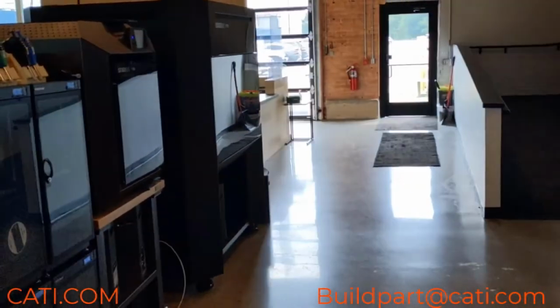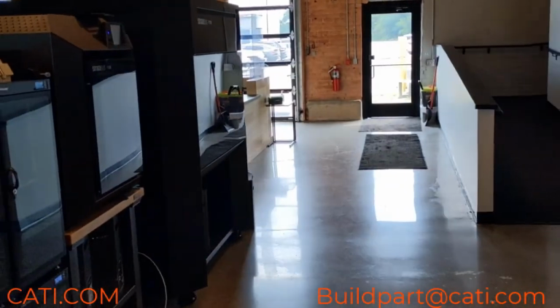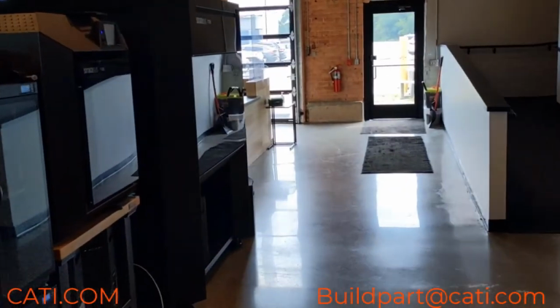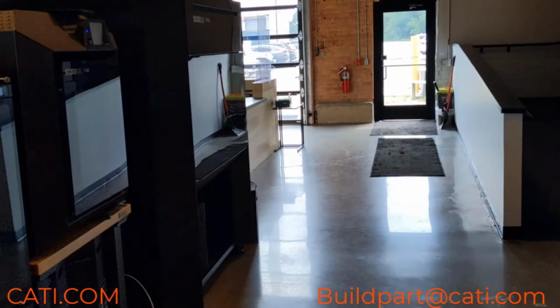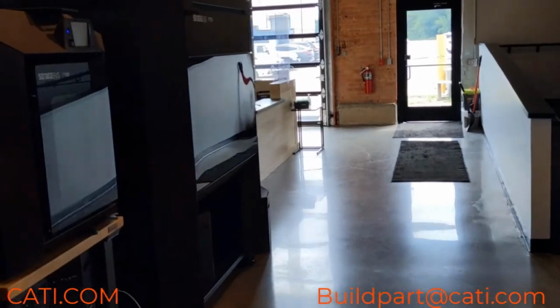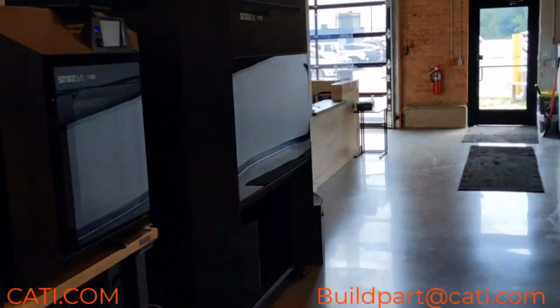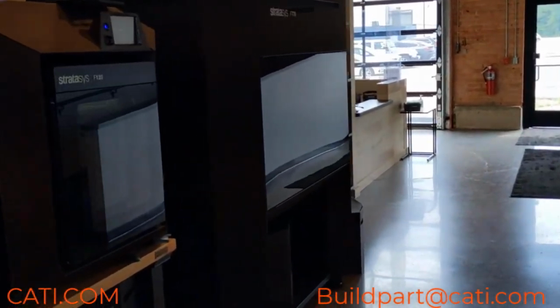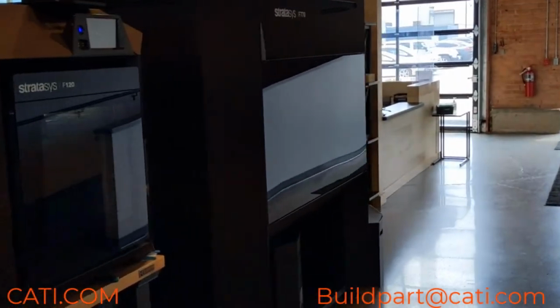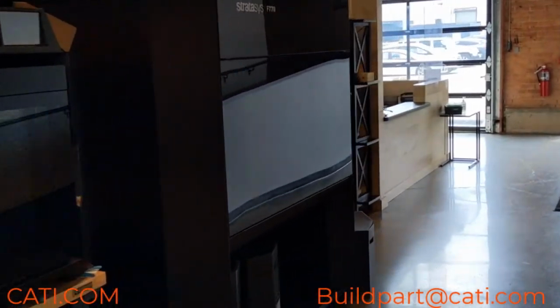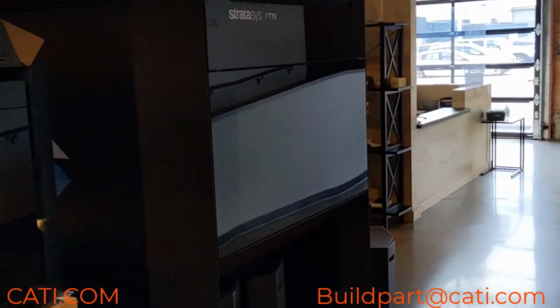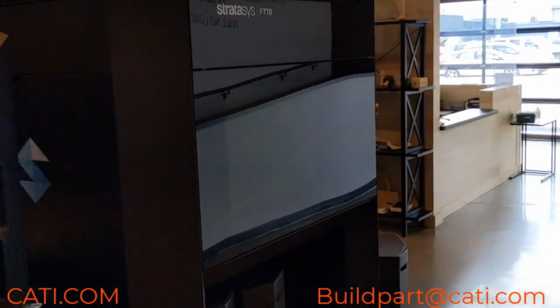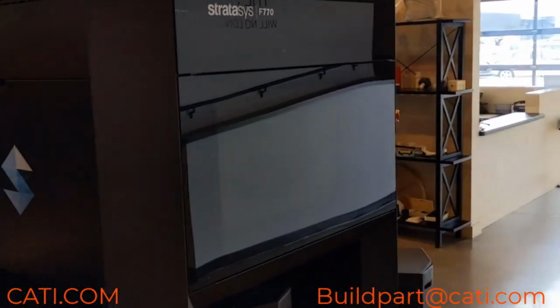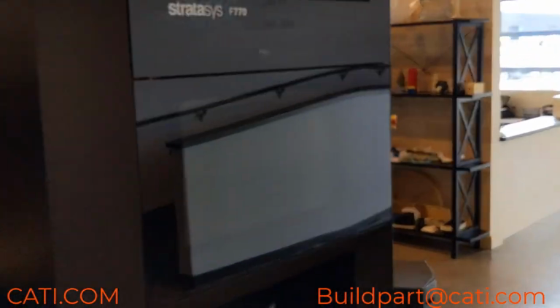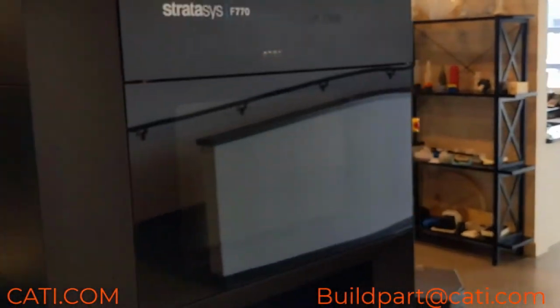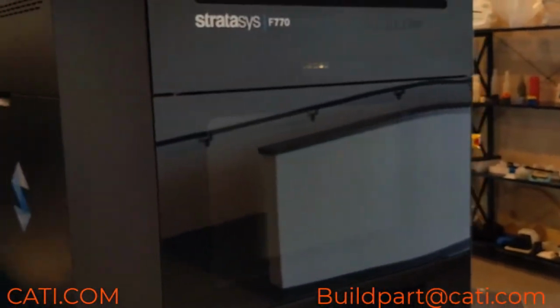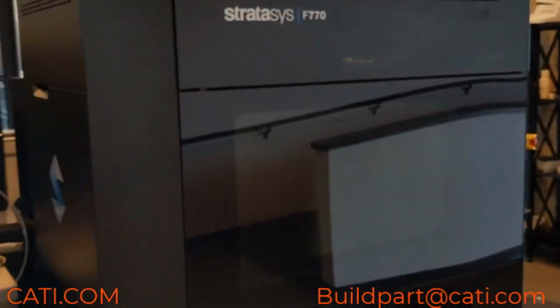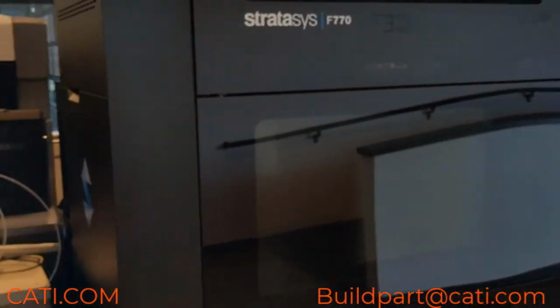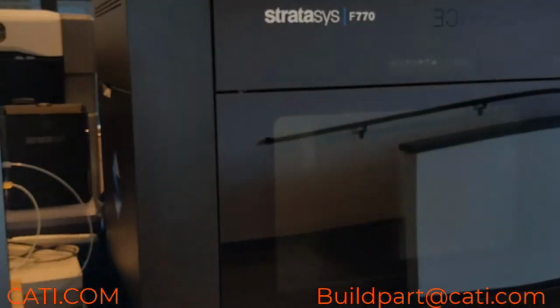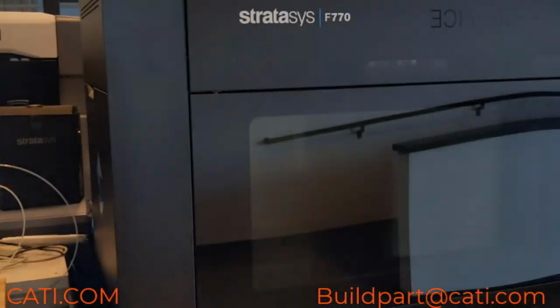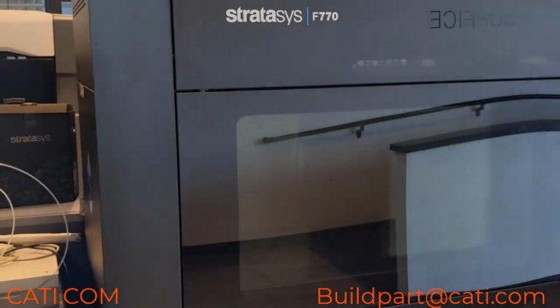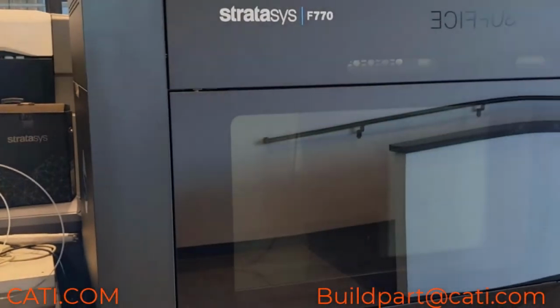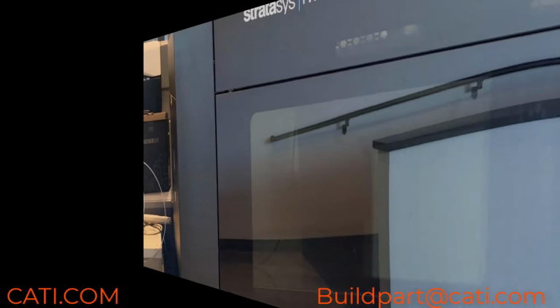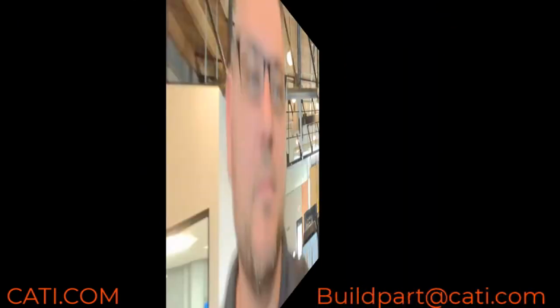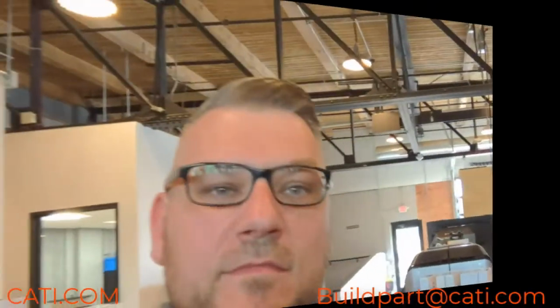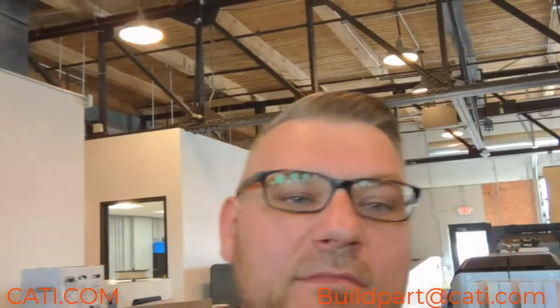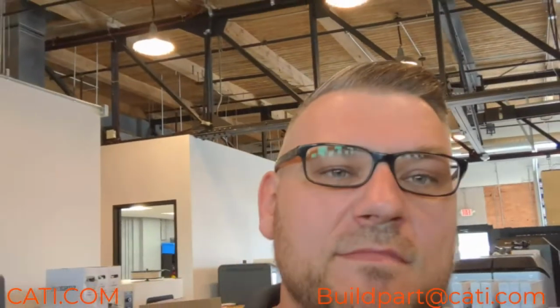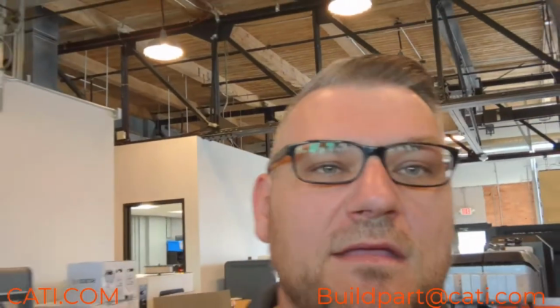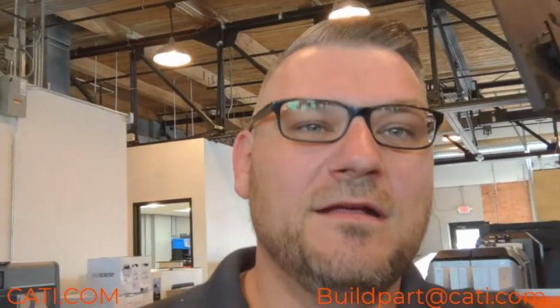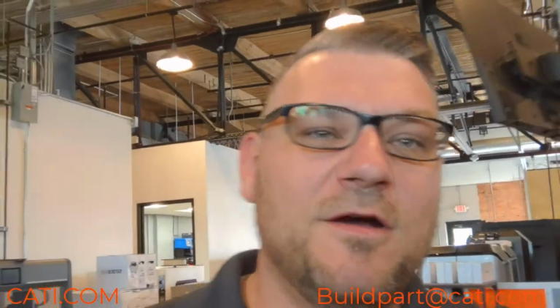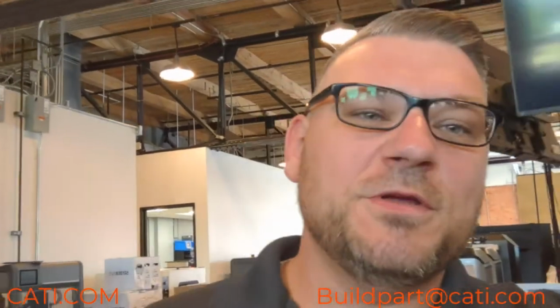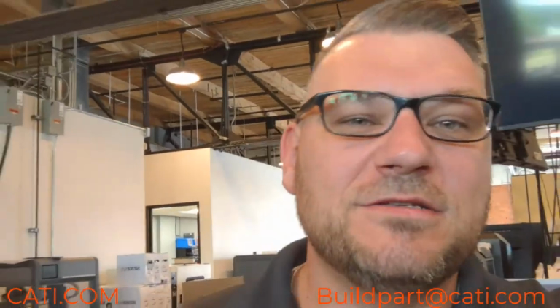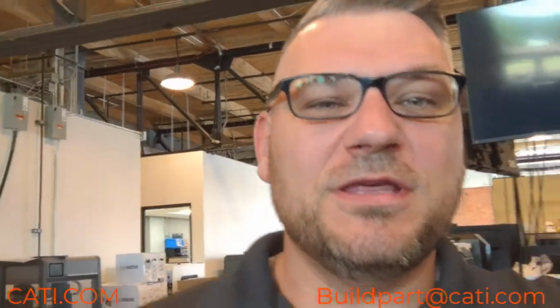As you can see in our lineup here, the F770 is a pretty big machine. Going back to the F770 — it really is a pretty big machine. I hope you guys enjoyed that.